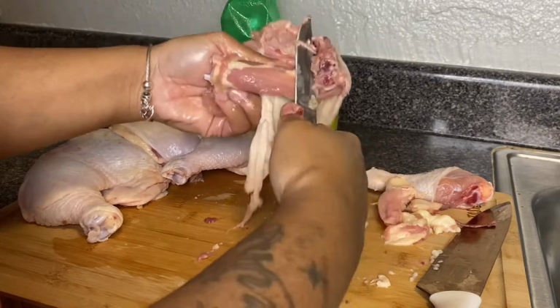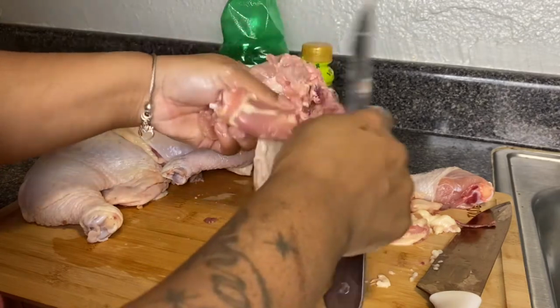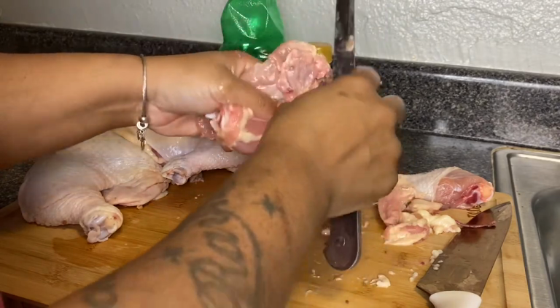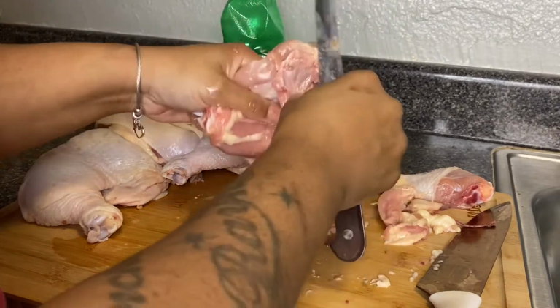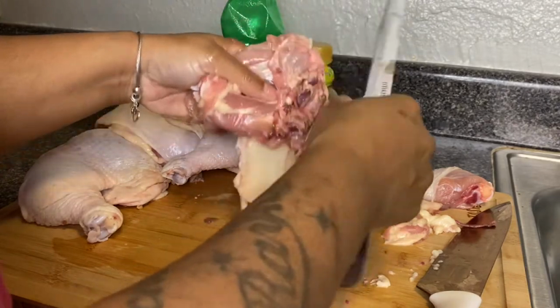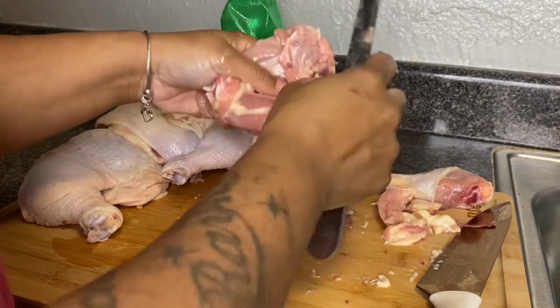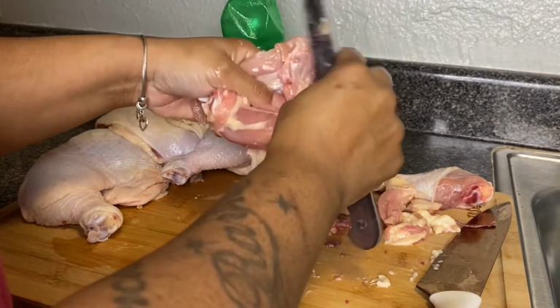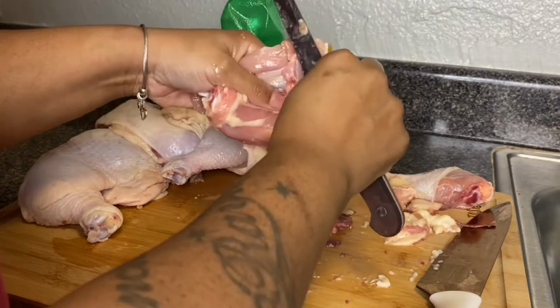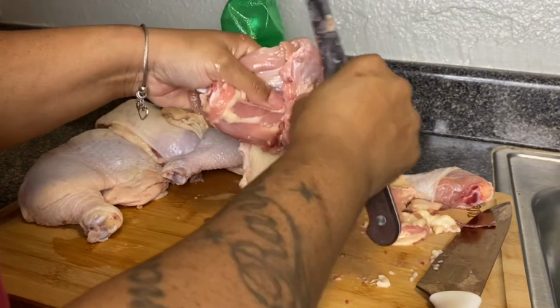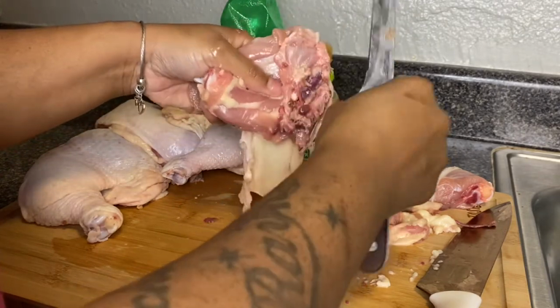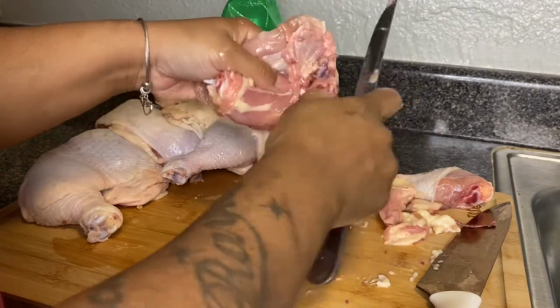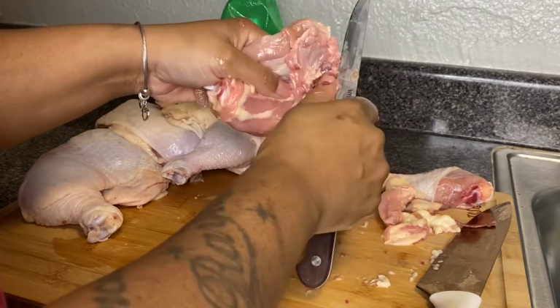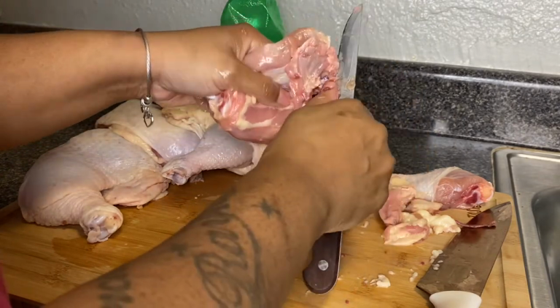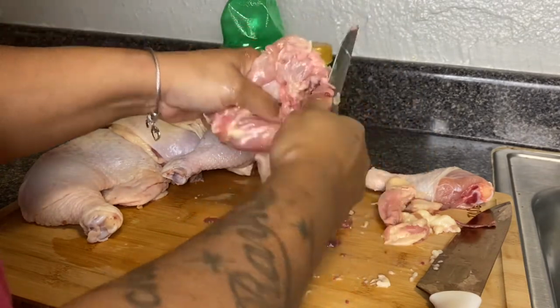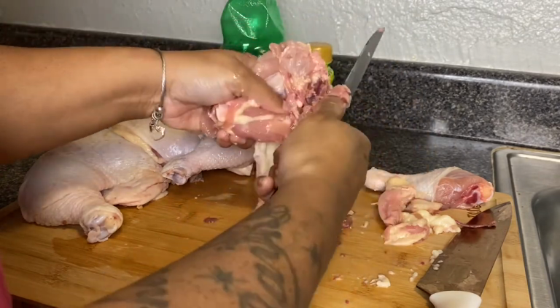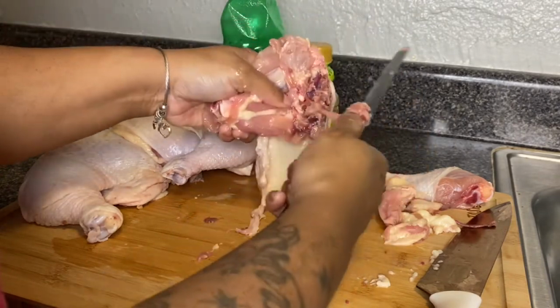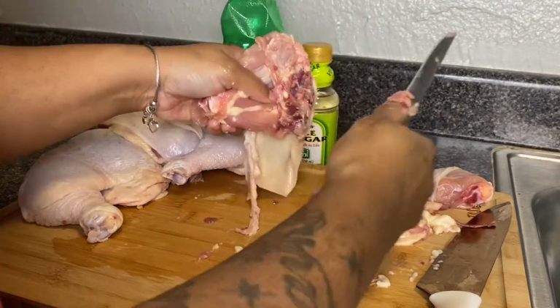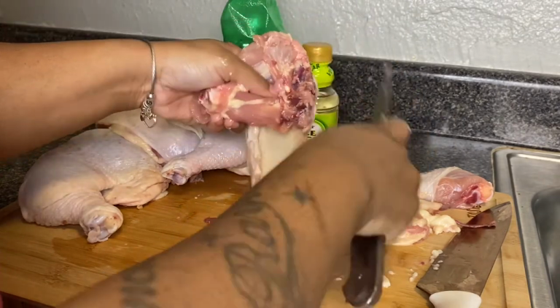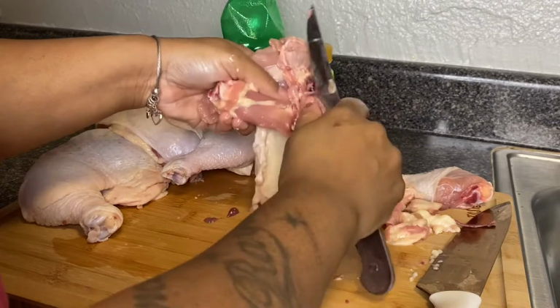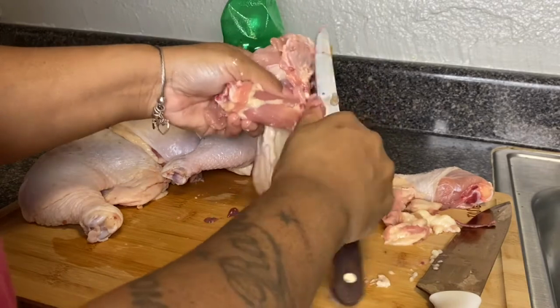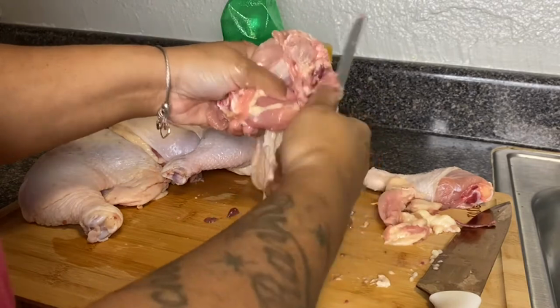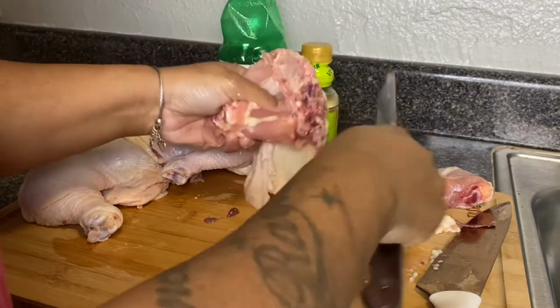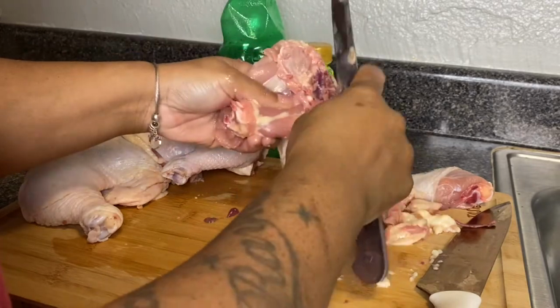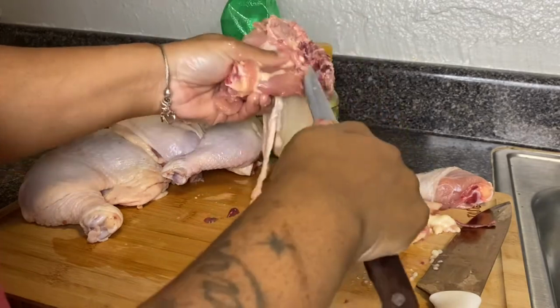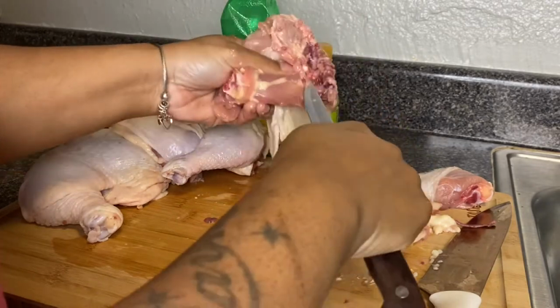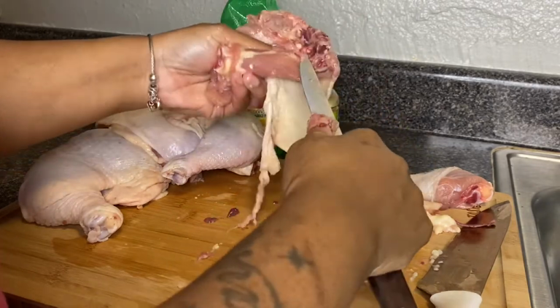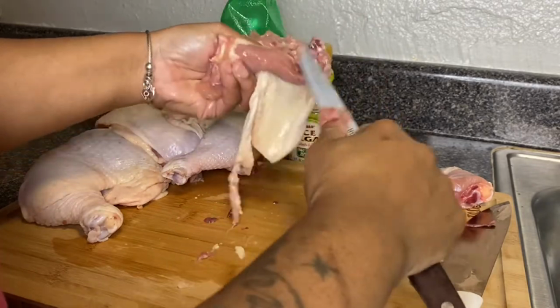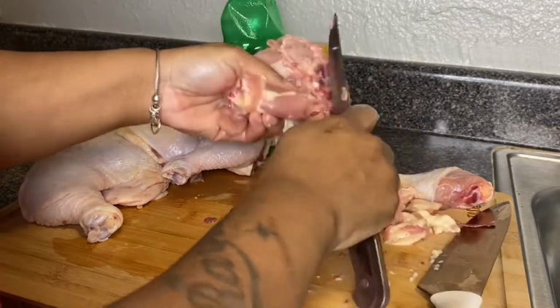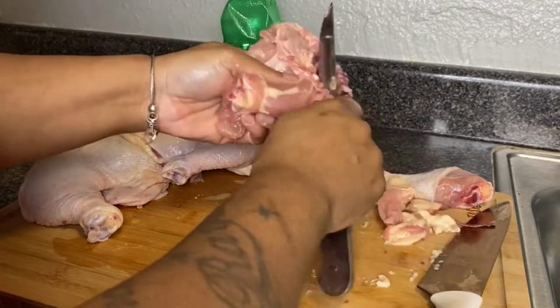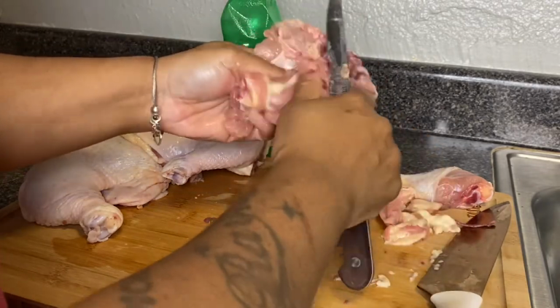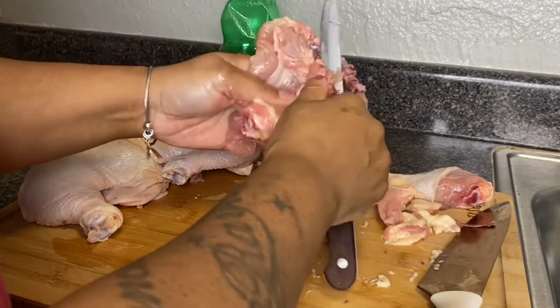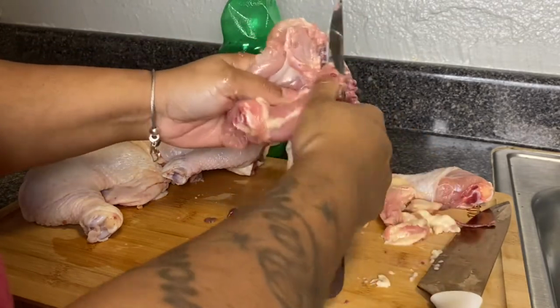I'm going to go ahead and let you watch me clean this chicken, and then I'll chime in and continue to explain things as needed.